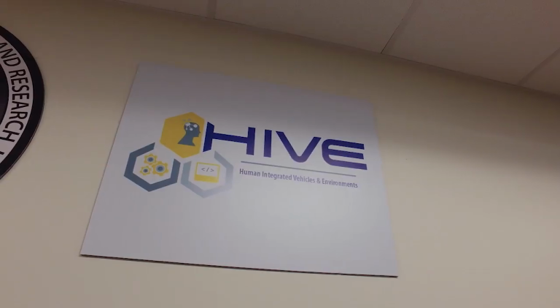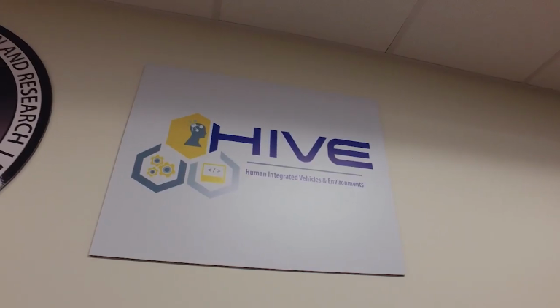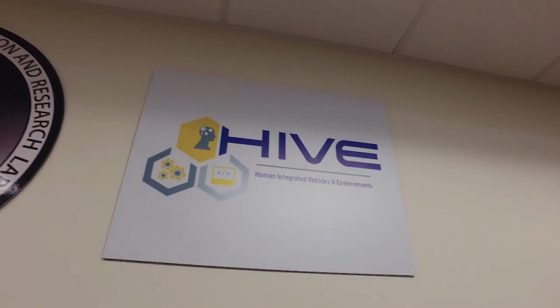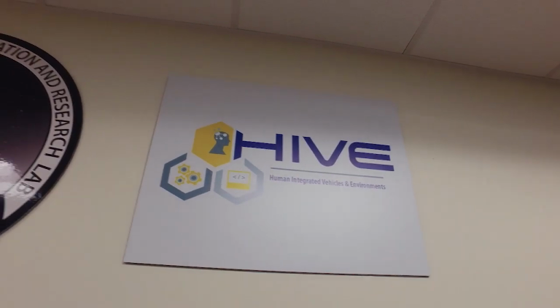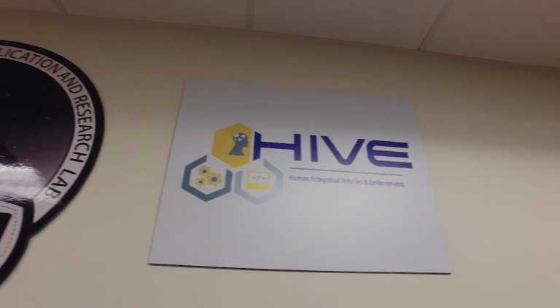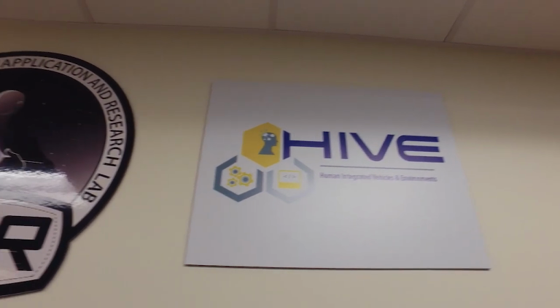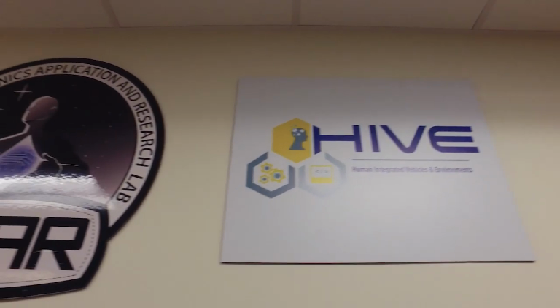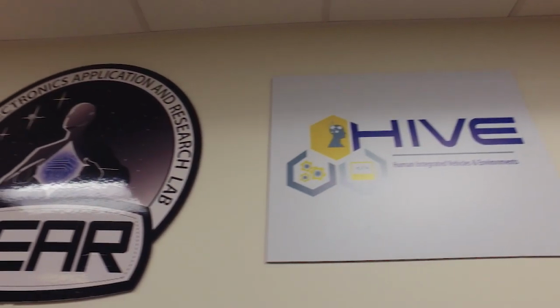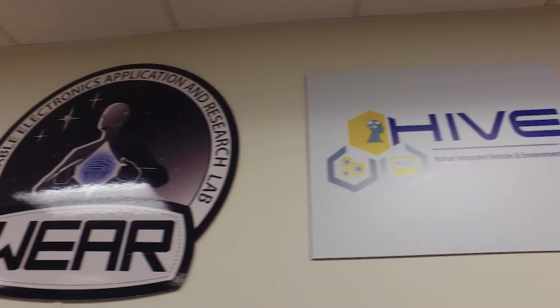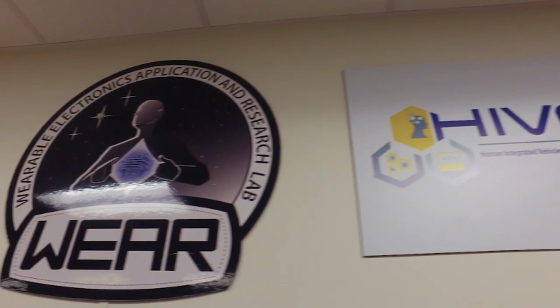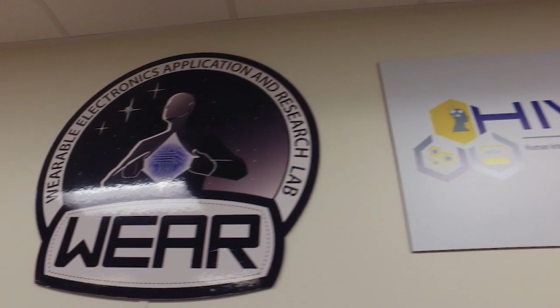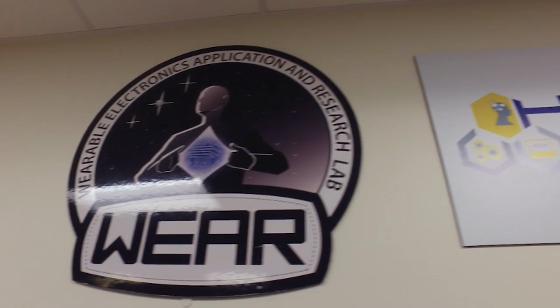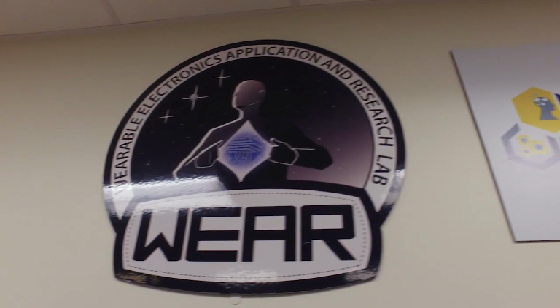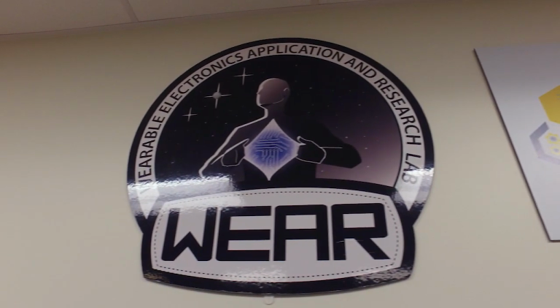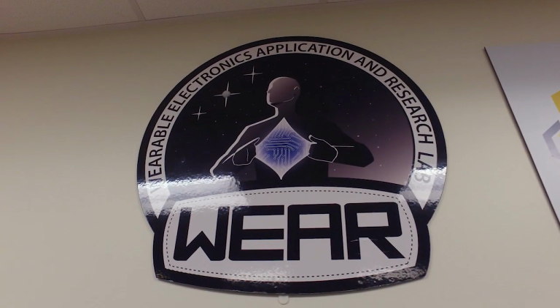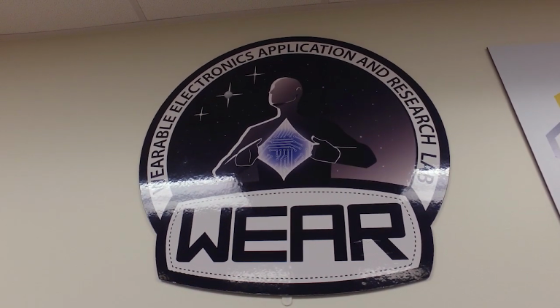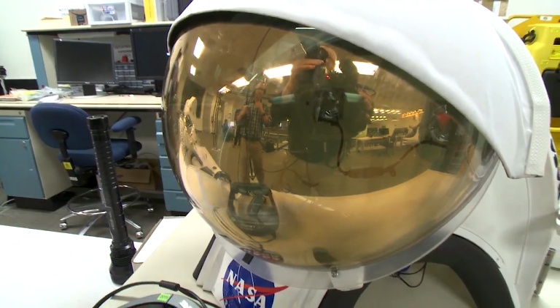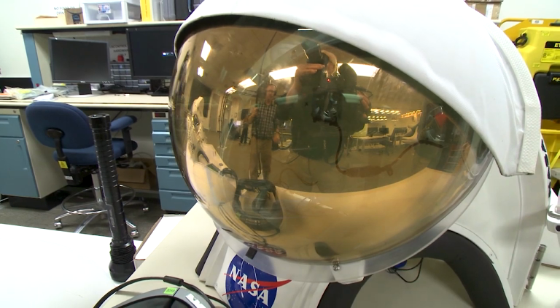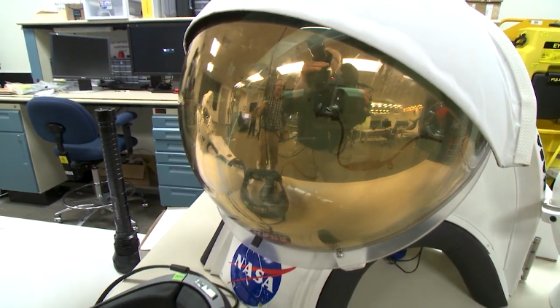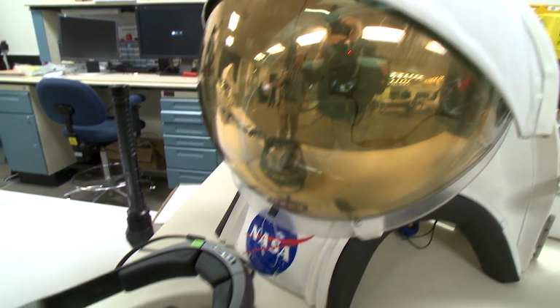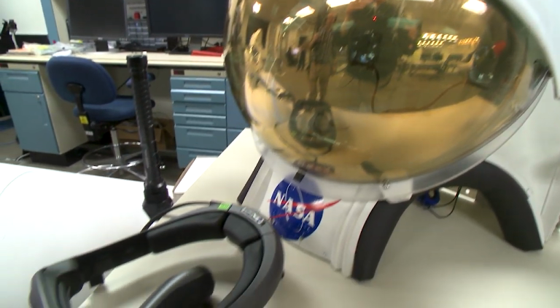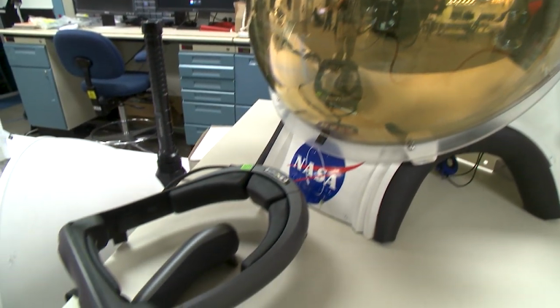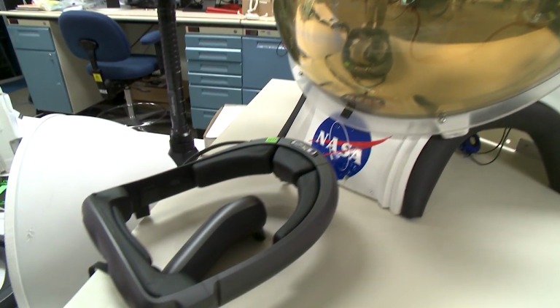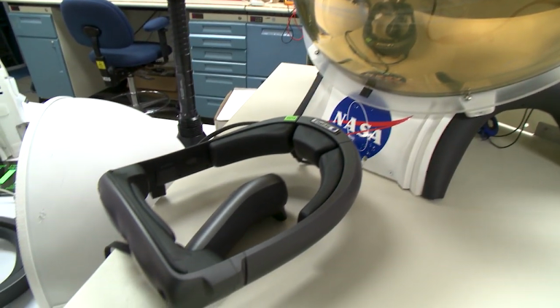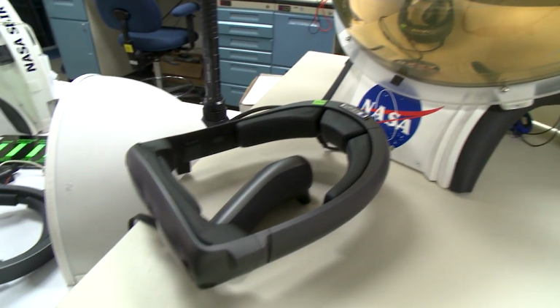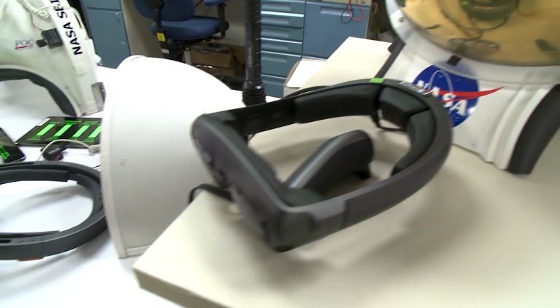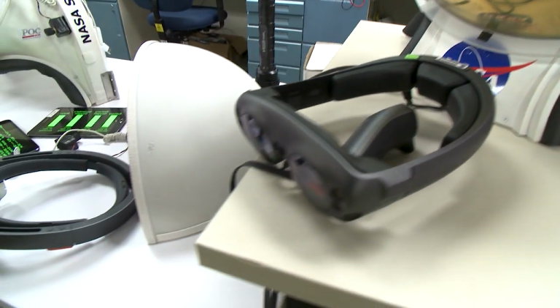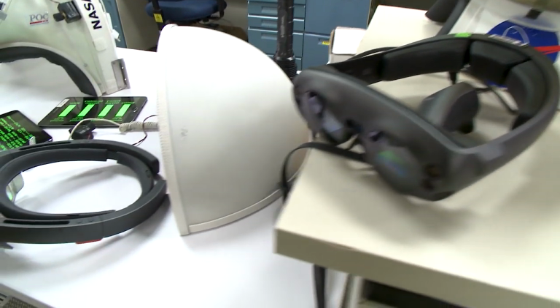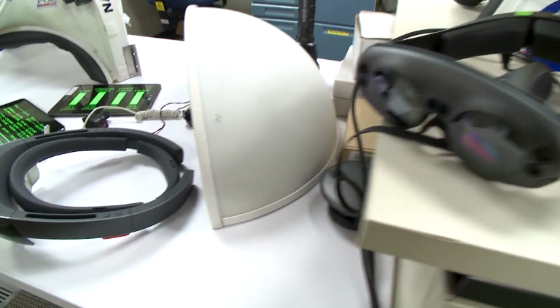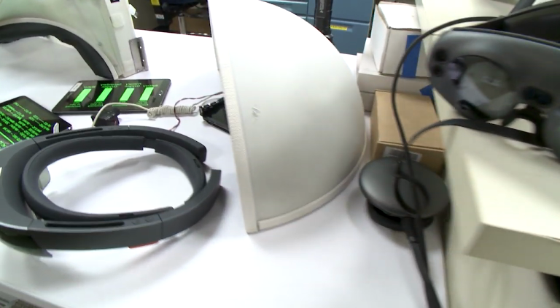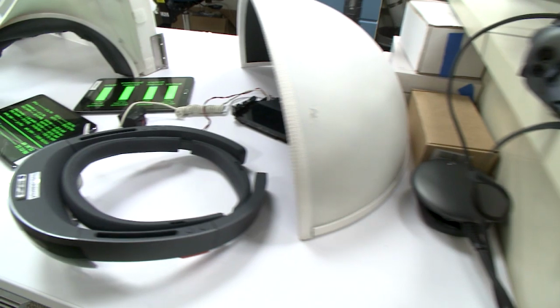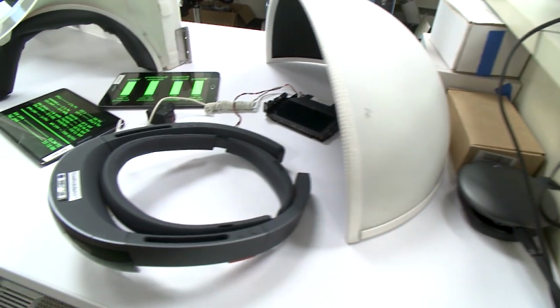You are in the Human Integrated Vehicles and Environments Hive and the Wear Lab. Here we develop a lot of quick and early prototyping for engineering hardware that the human needs to interact with.